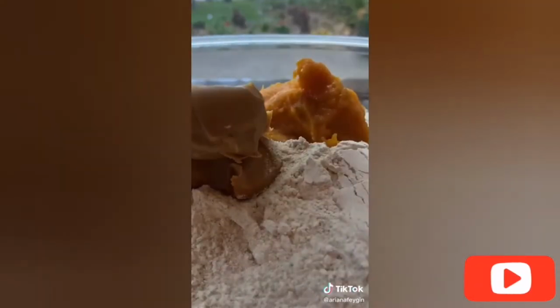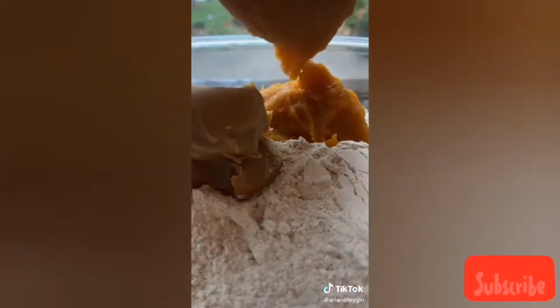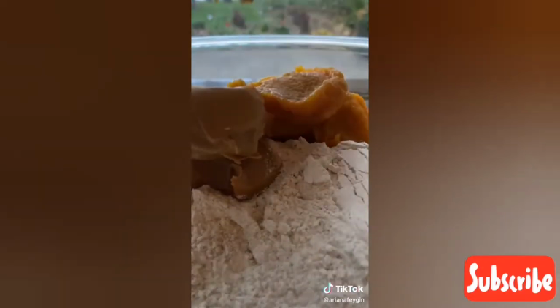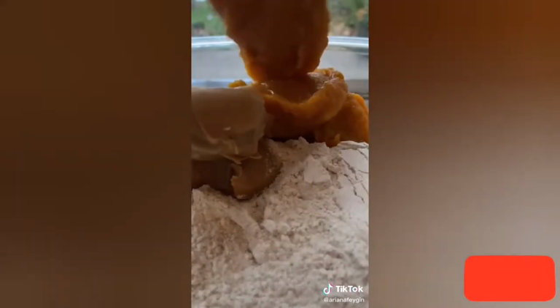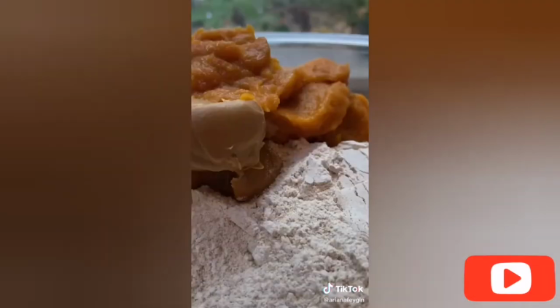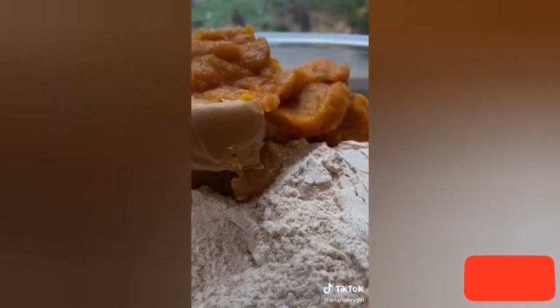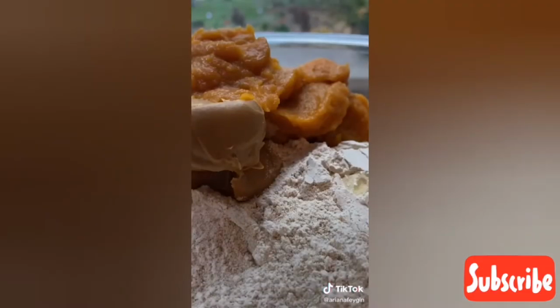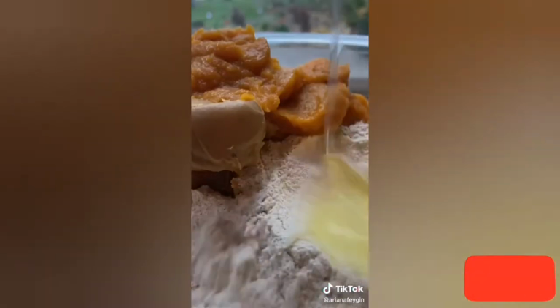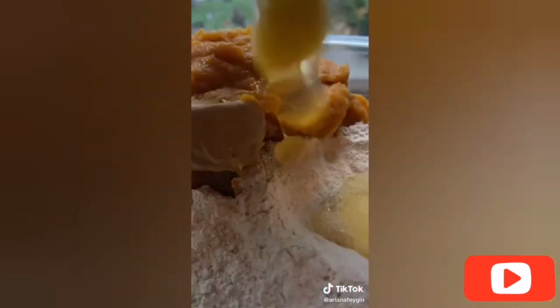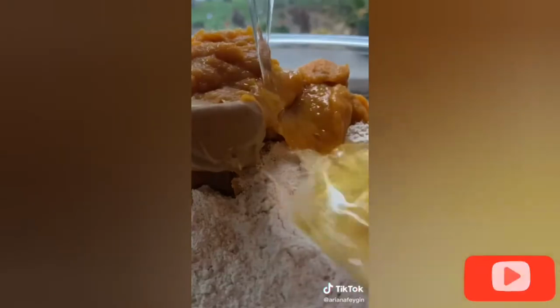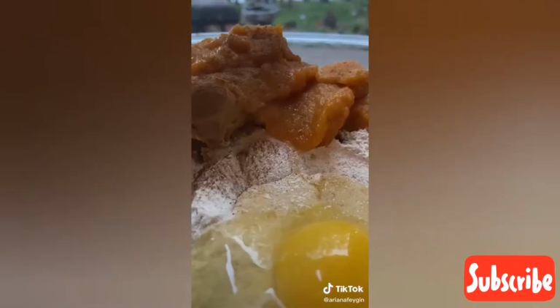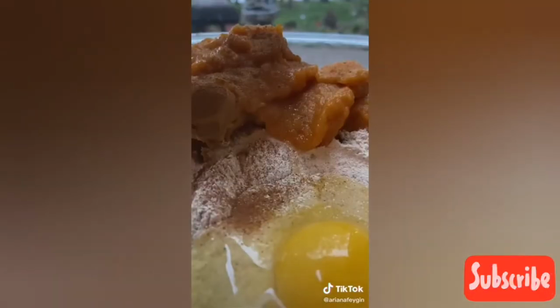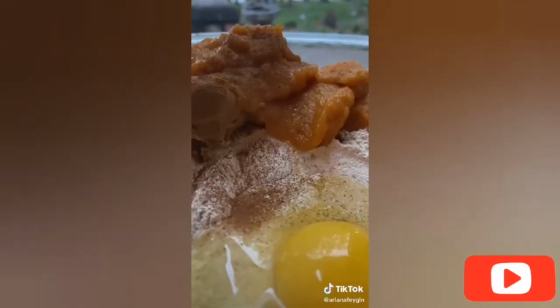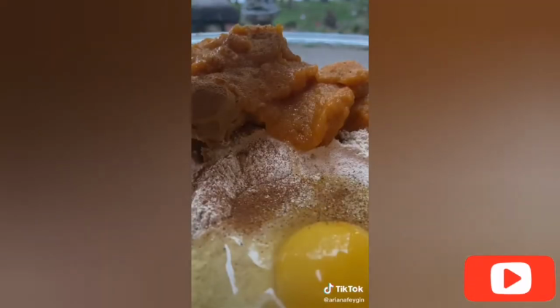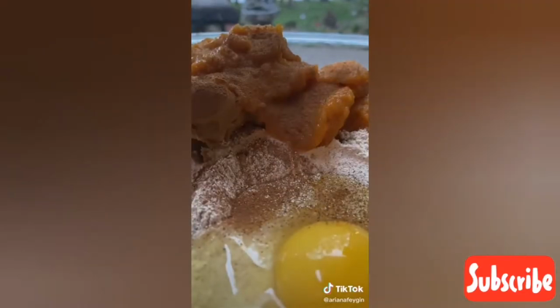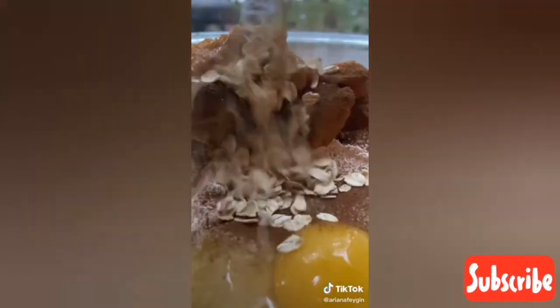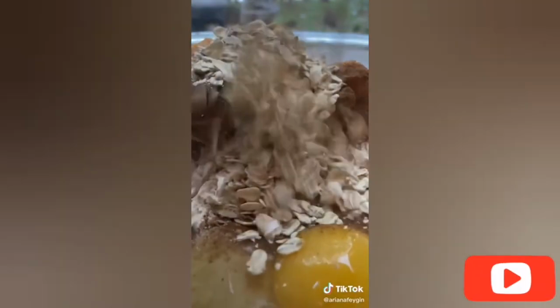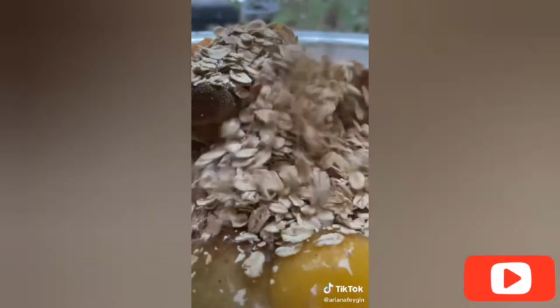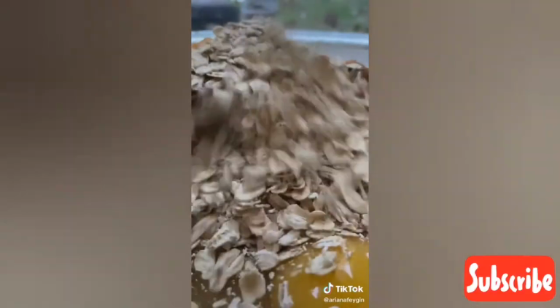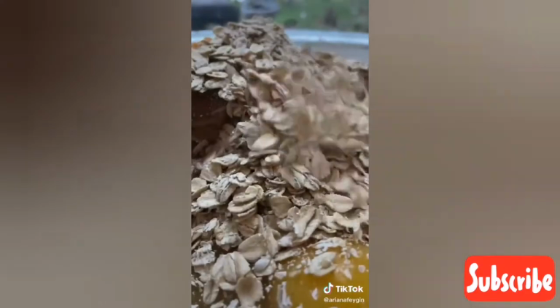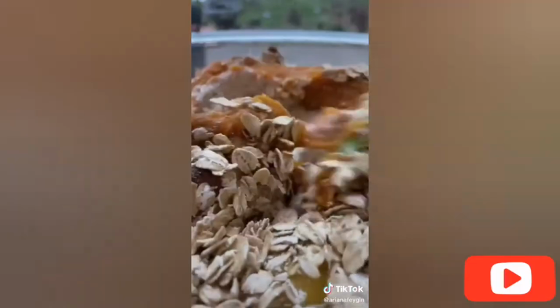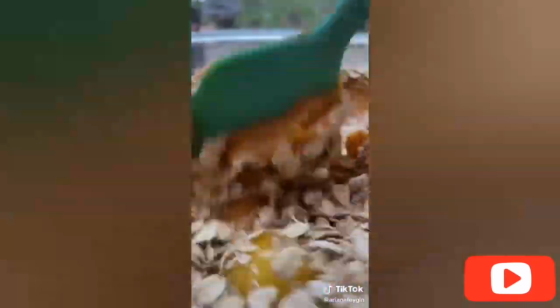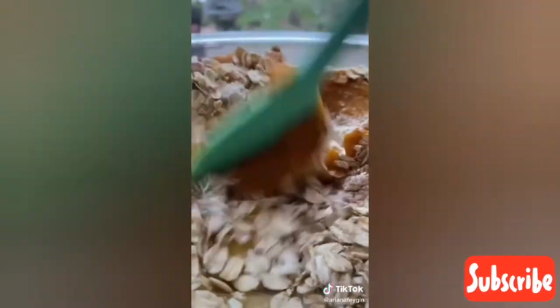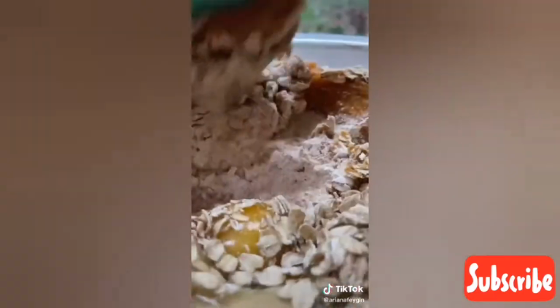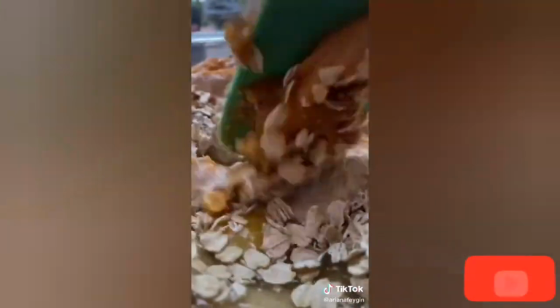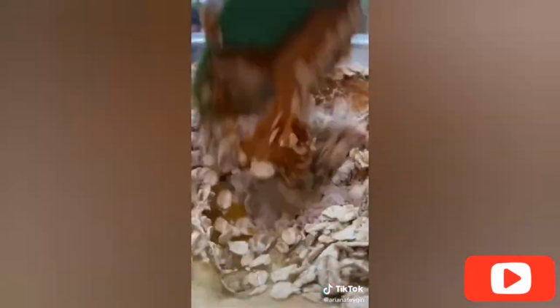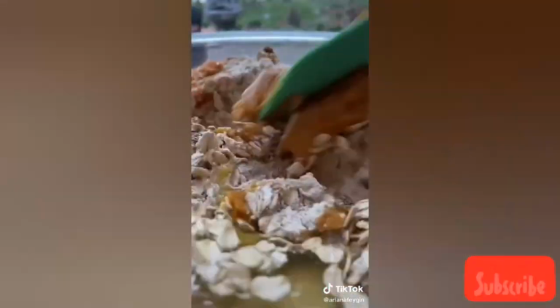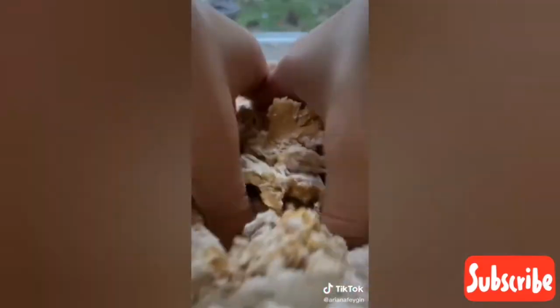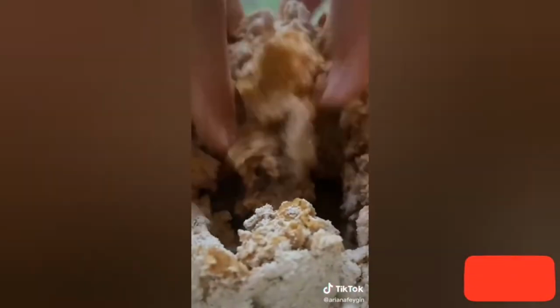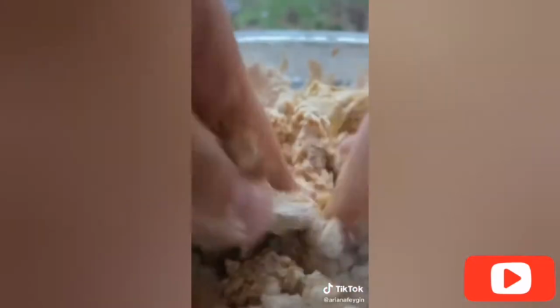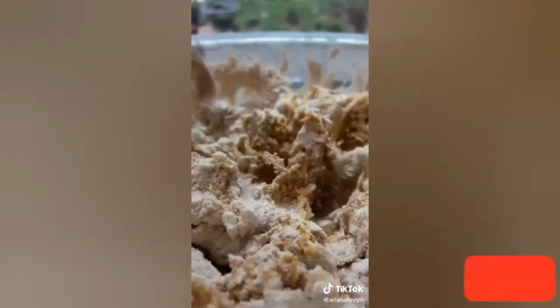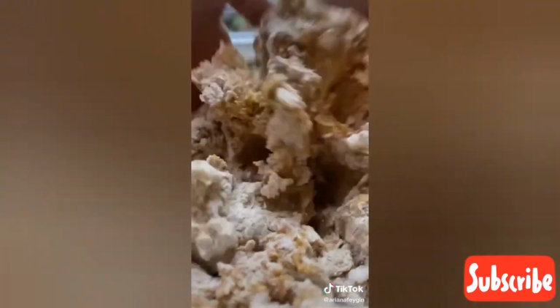In a mixing bowl add two and a half cups of whole wheat flour, three heaped teaspoons of peanut butter, a cup of canned pumpkin, two eggs, plus a half a teaspoon of cinnamon which is really good for people and dogs, and three-fourths of a cup of rolled oats, then mix it all up until you have a nice thick dough.